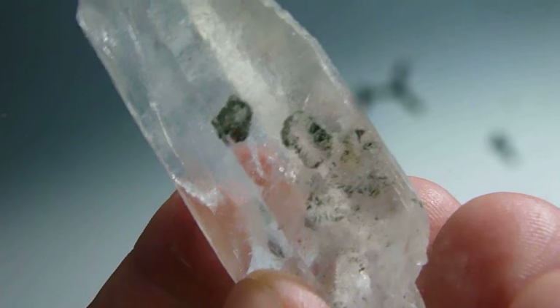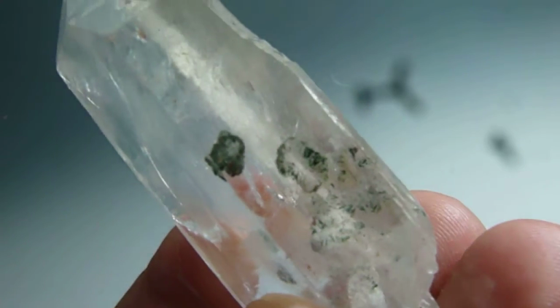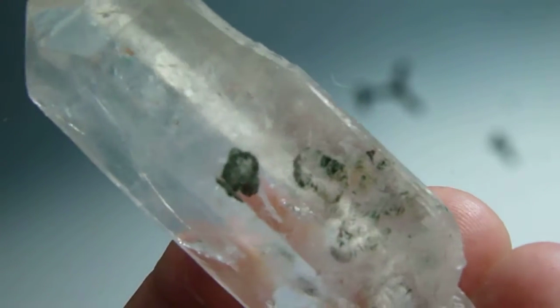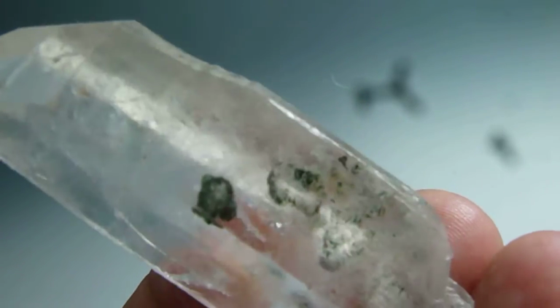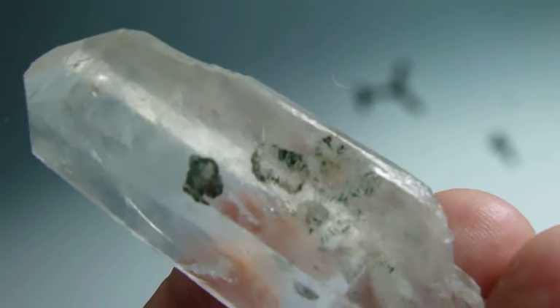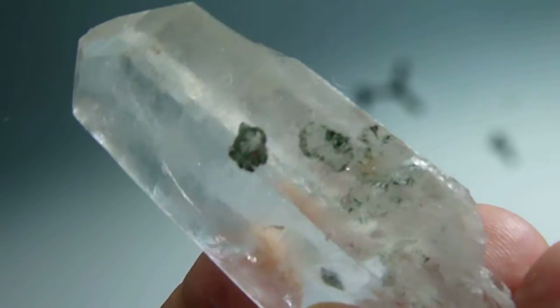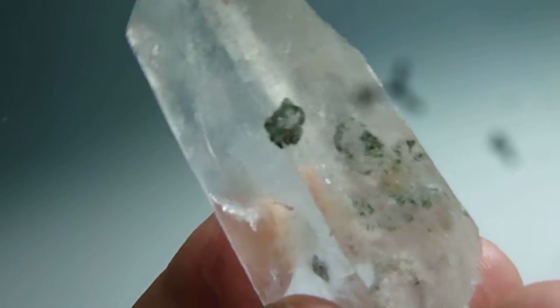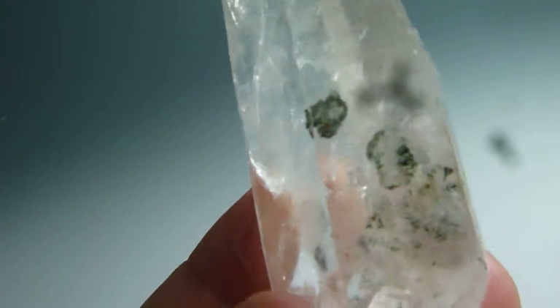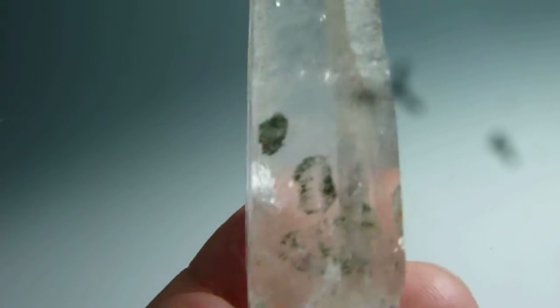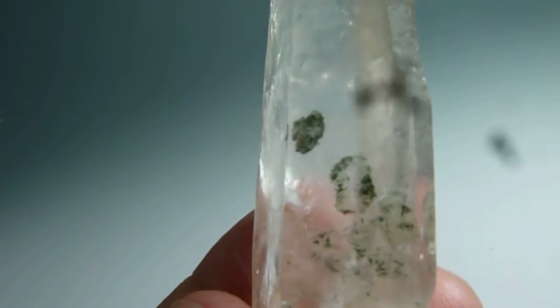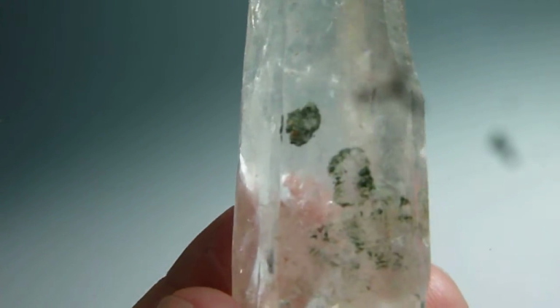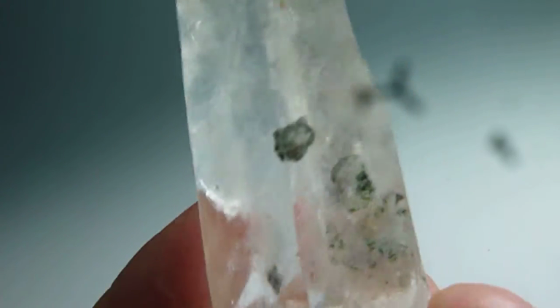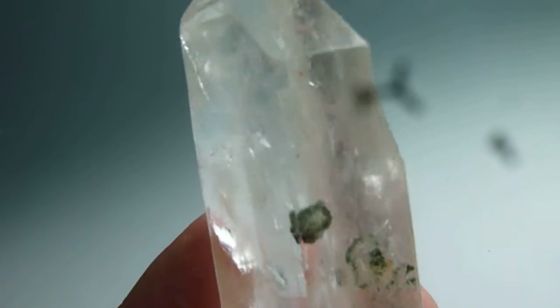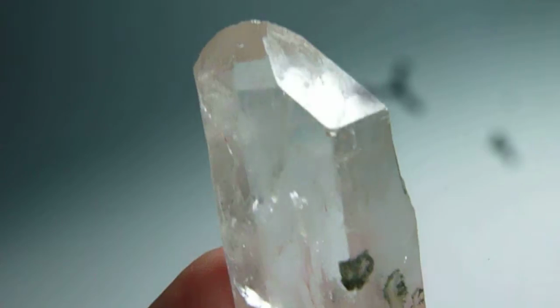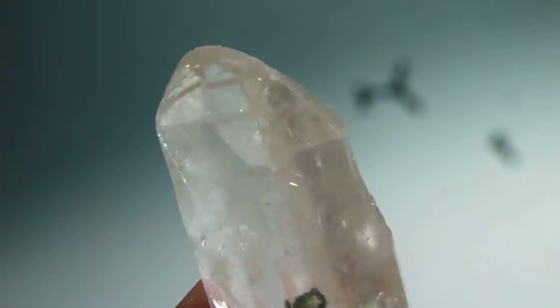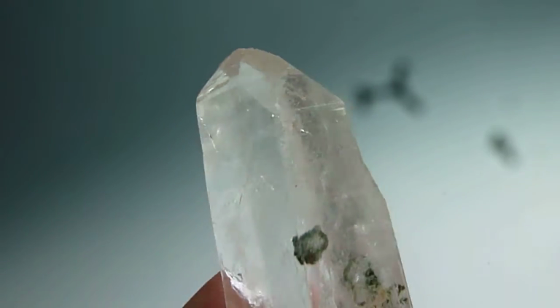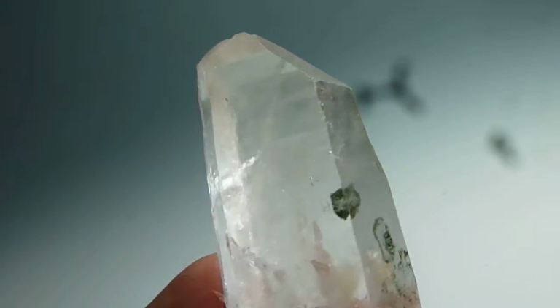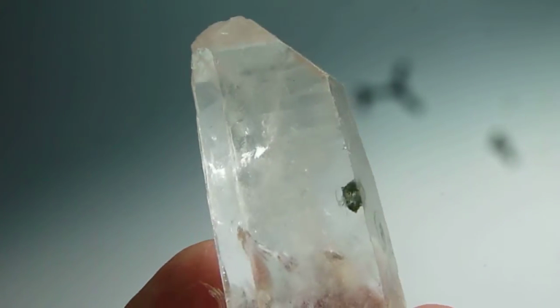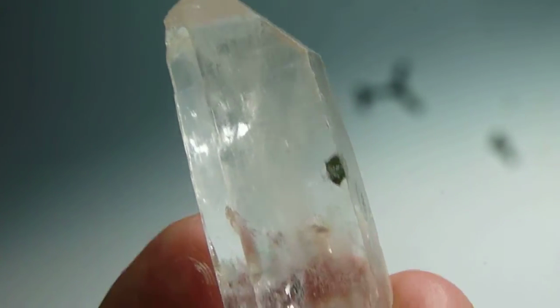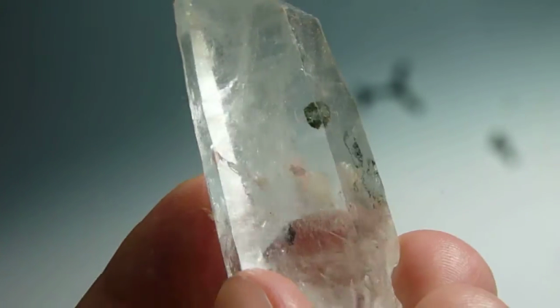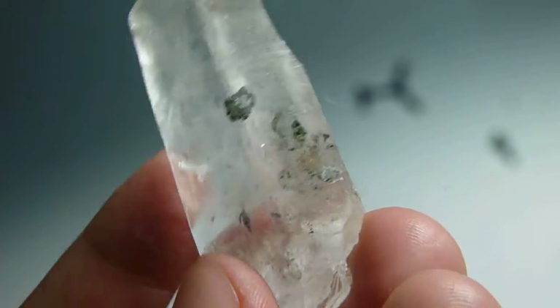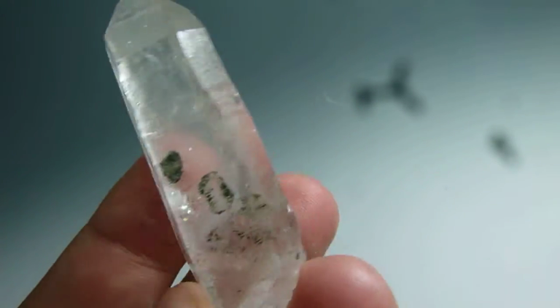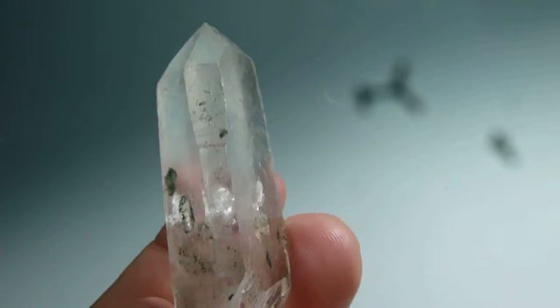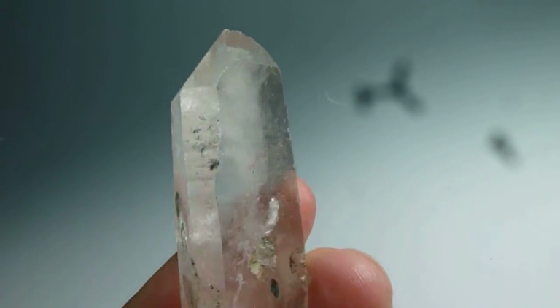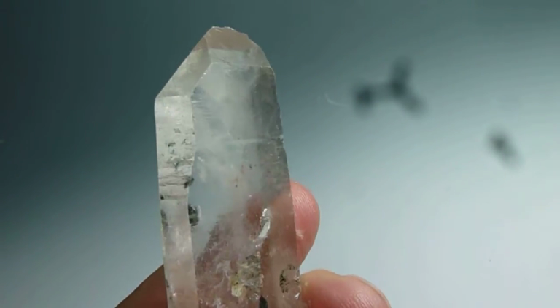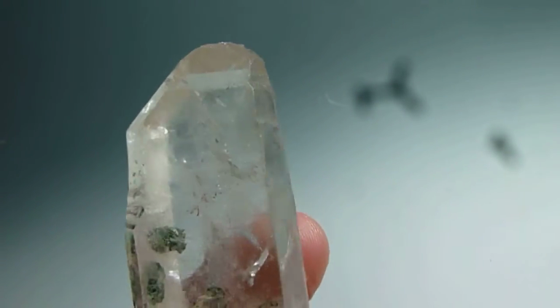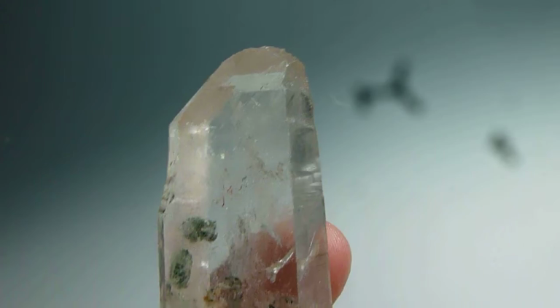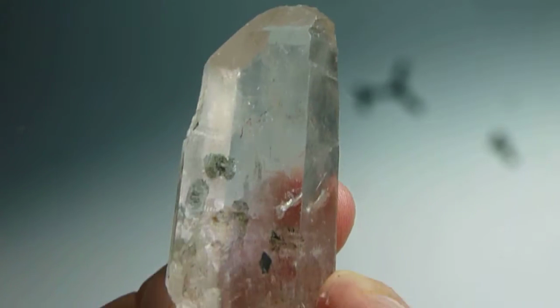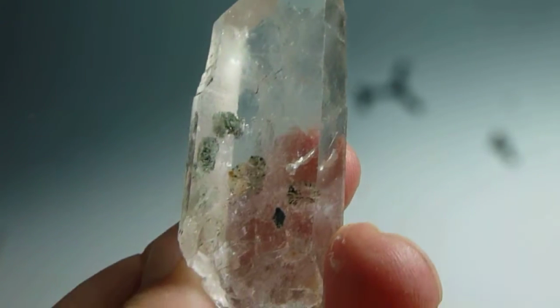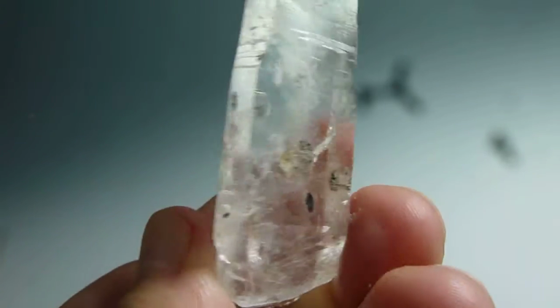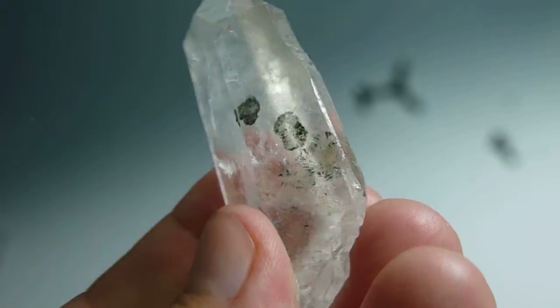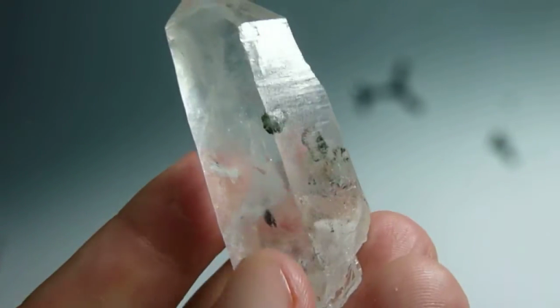This is from the Corinto area — a clear point, very near the surface. So, clinochlore in quartz.